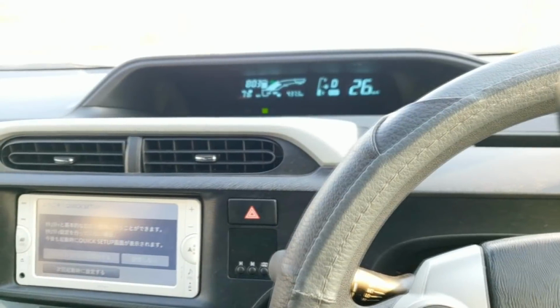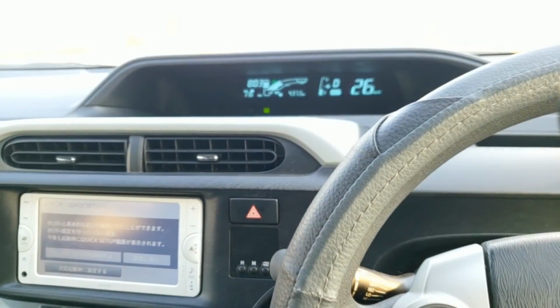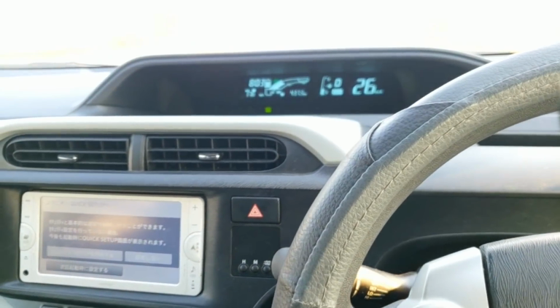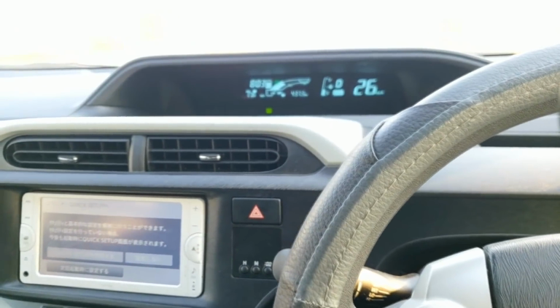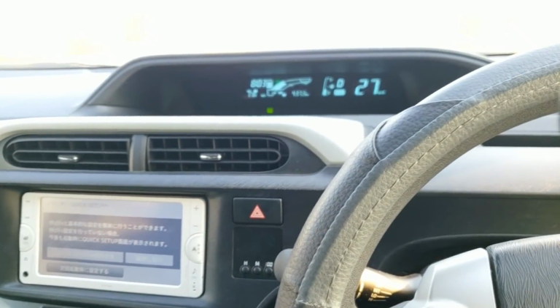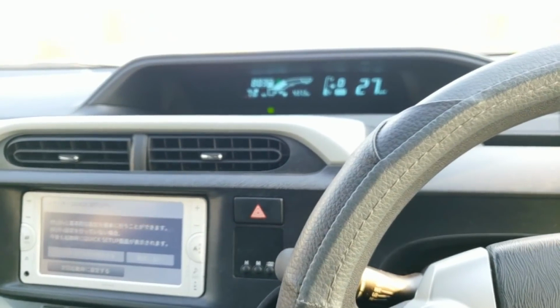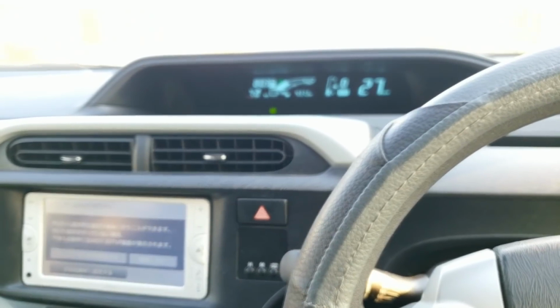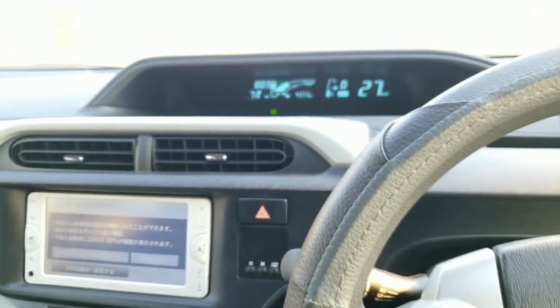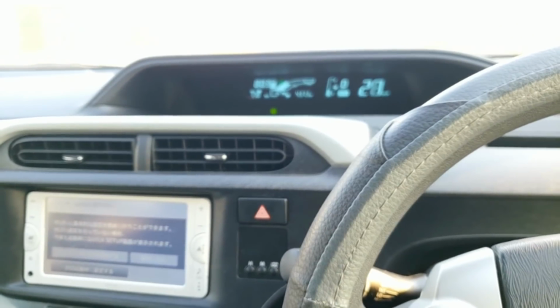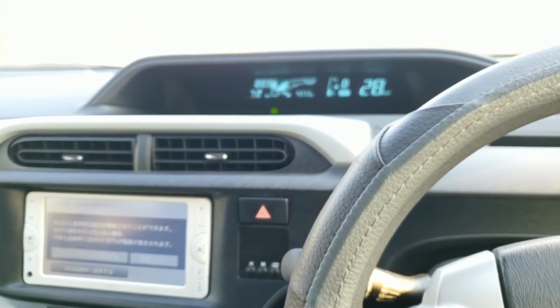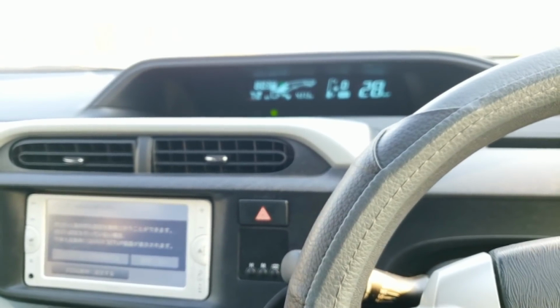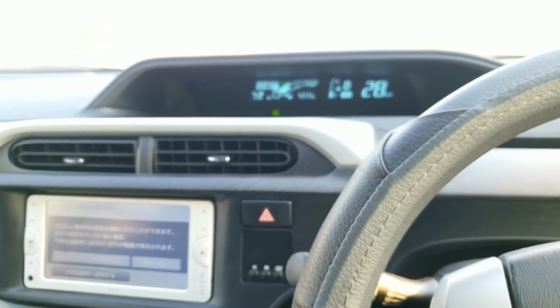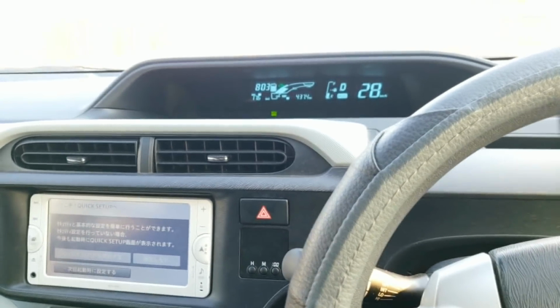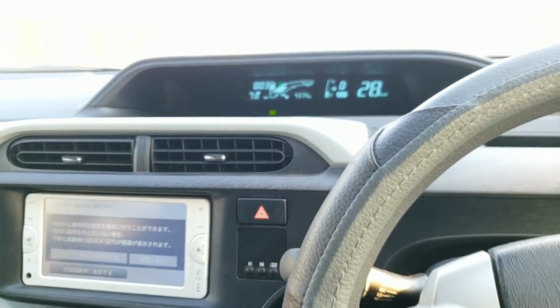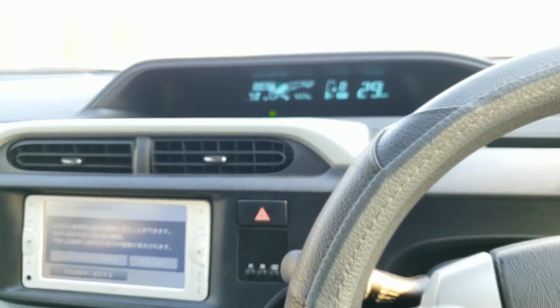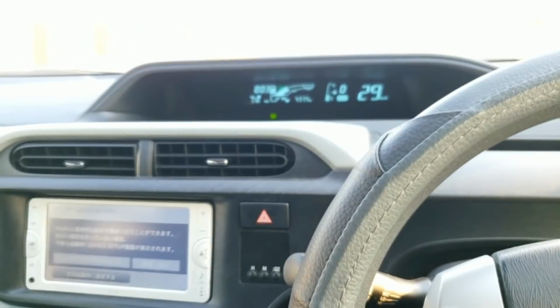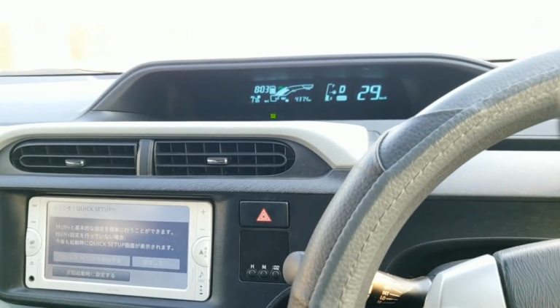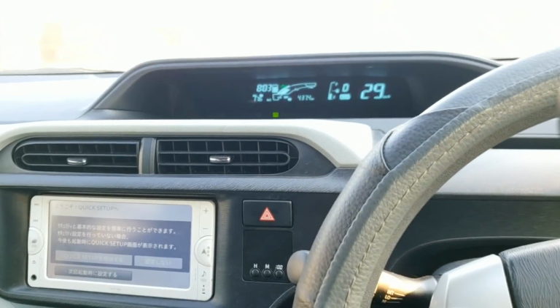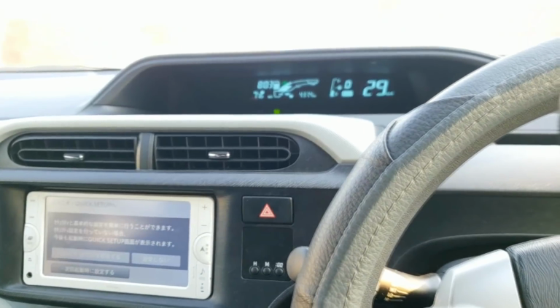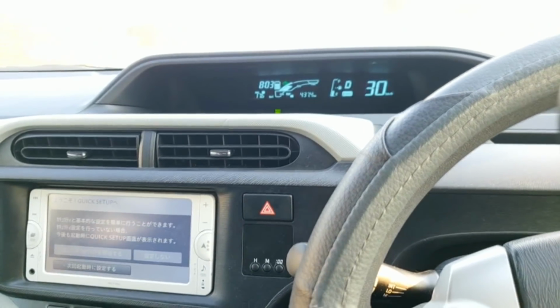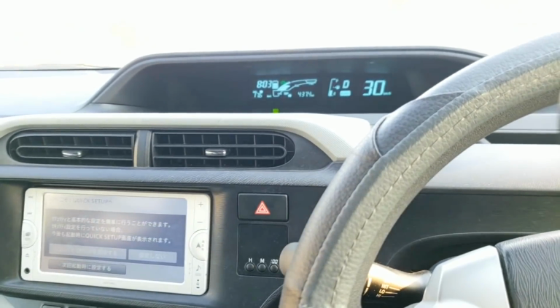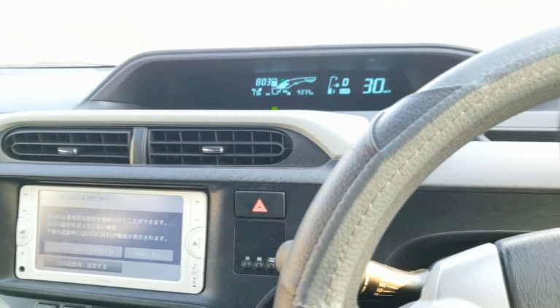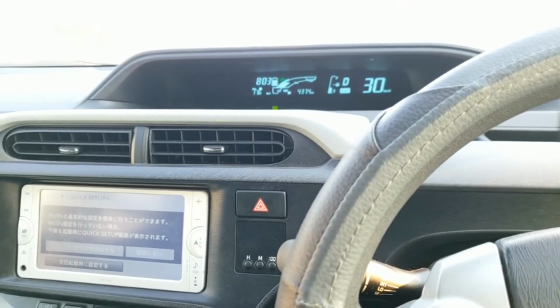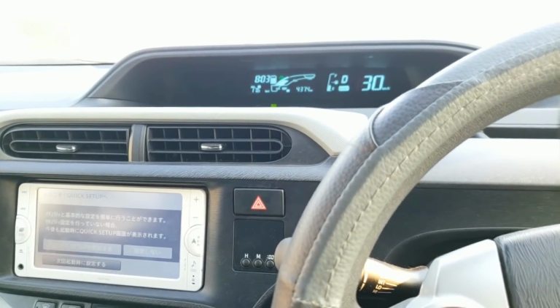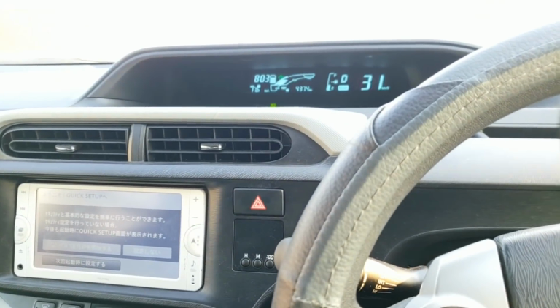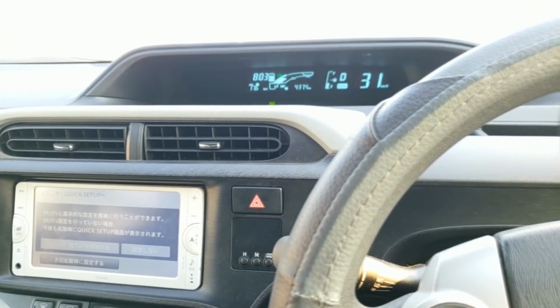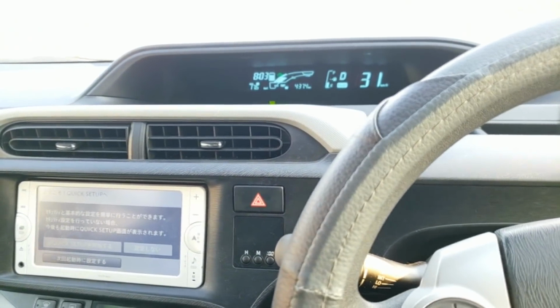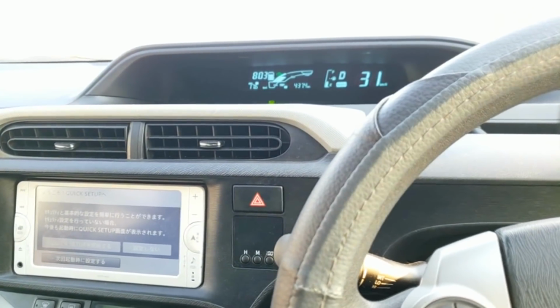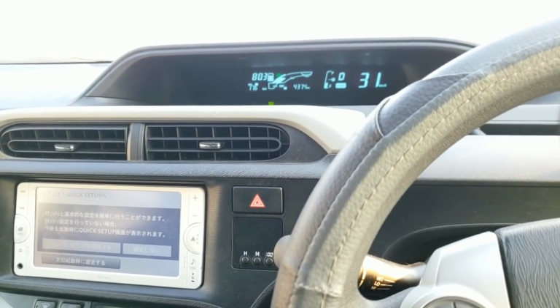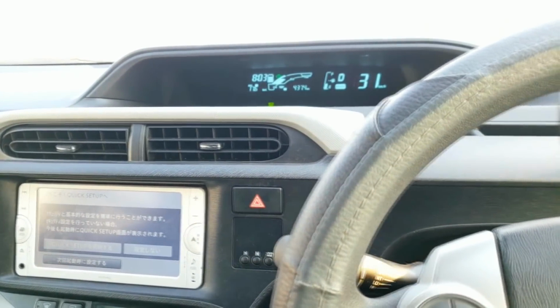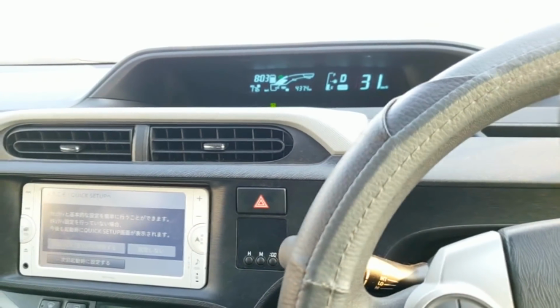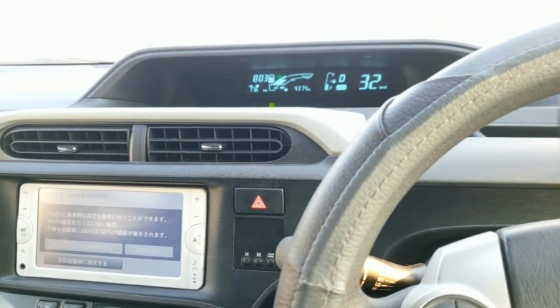Guys, if you notice this happening in your car, please don't panic. You need to take the car to a mechanic and start working on it if you are concerned.